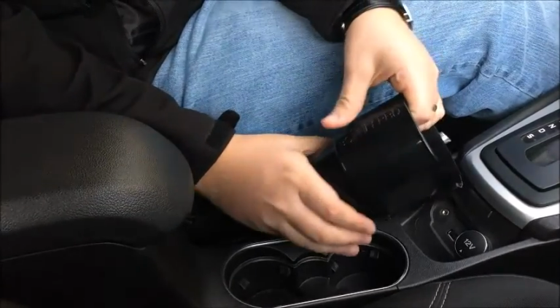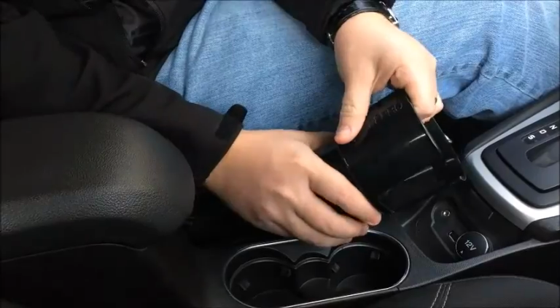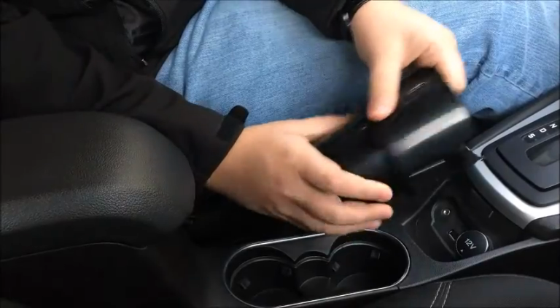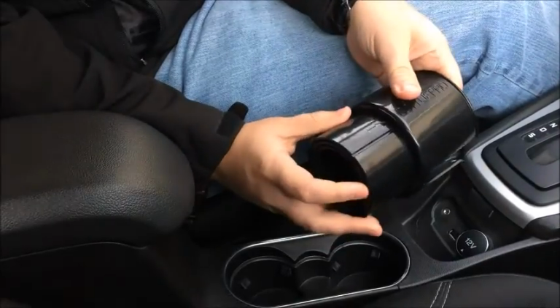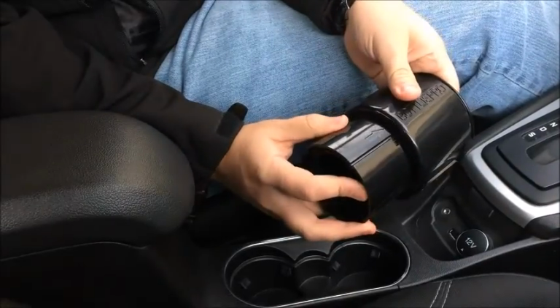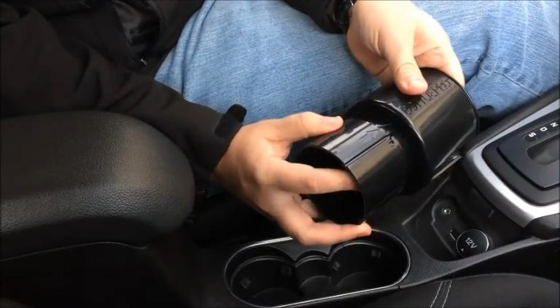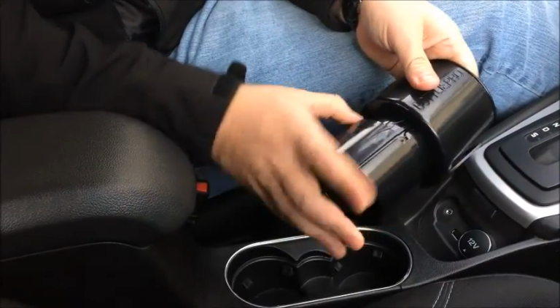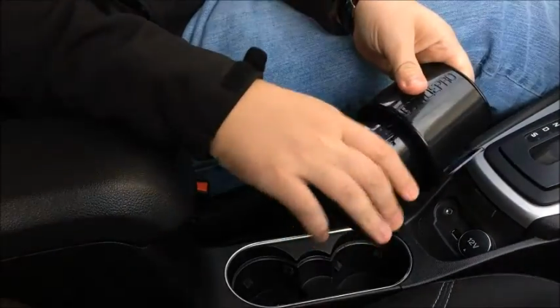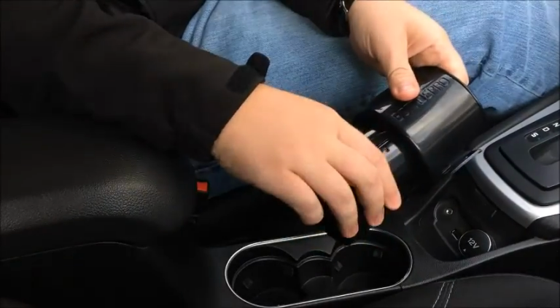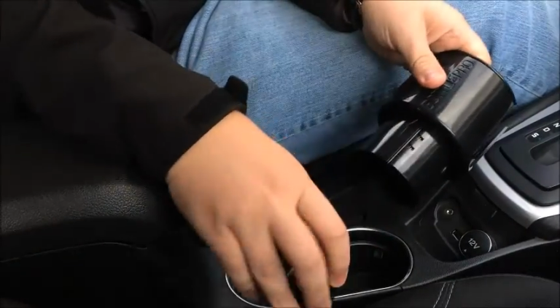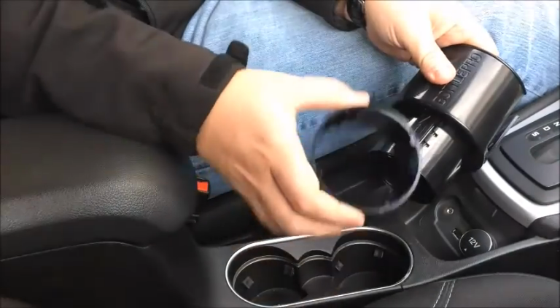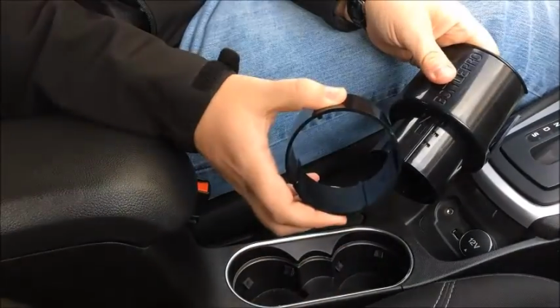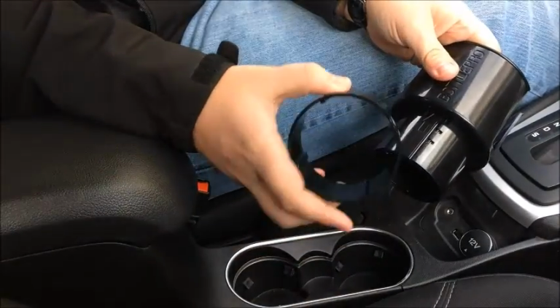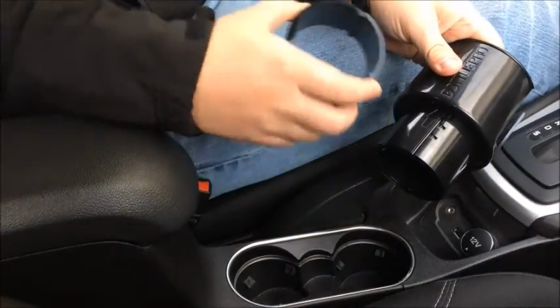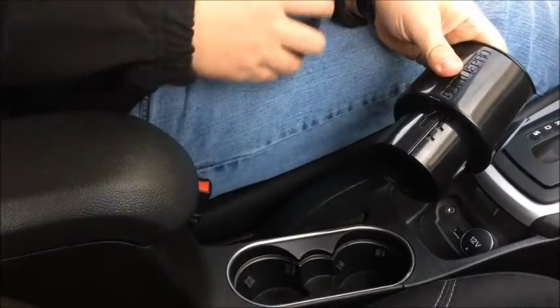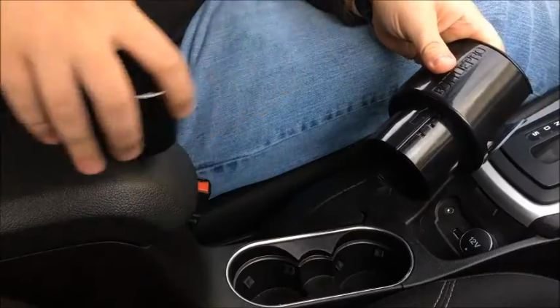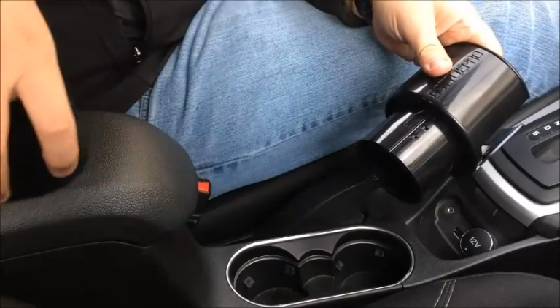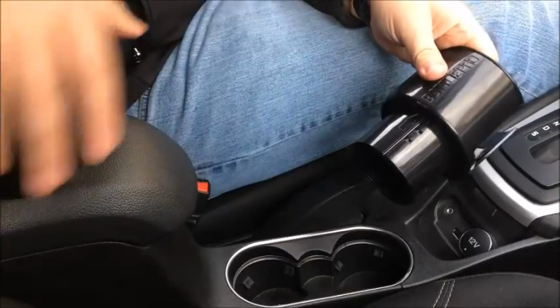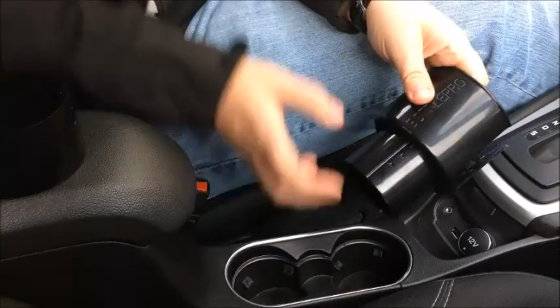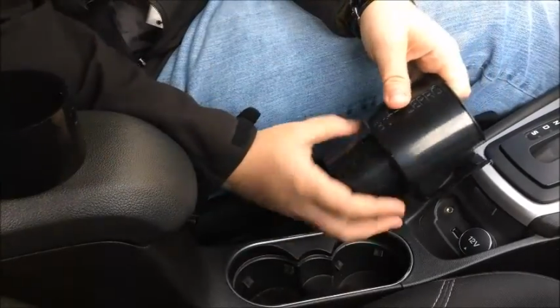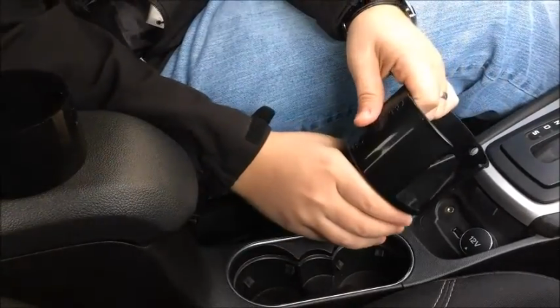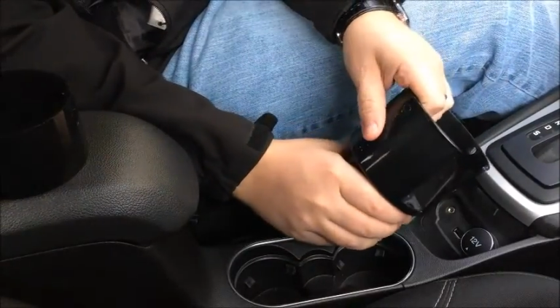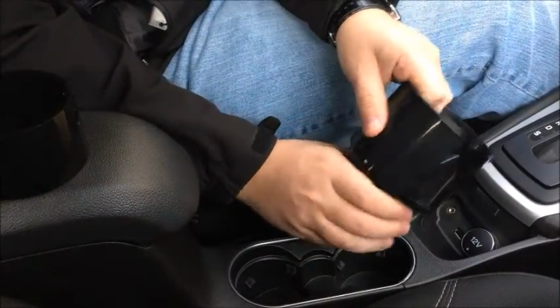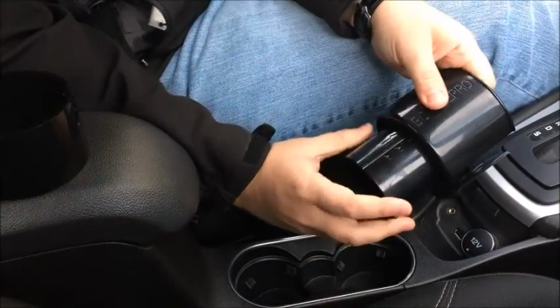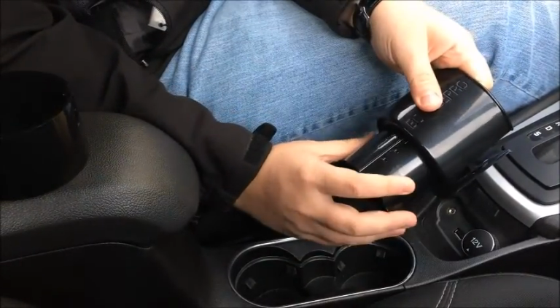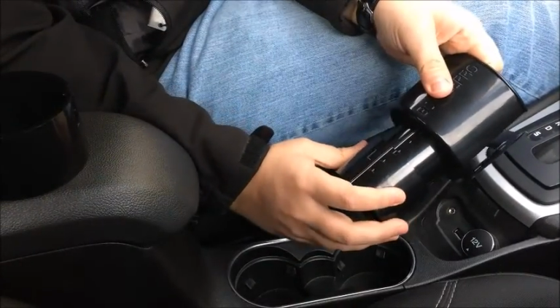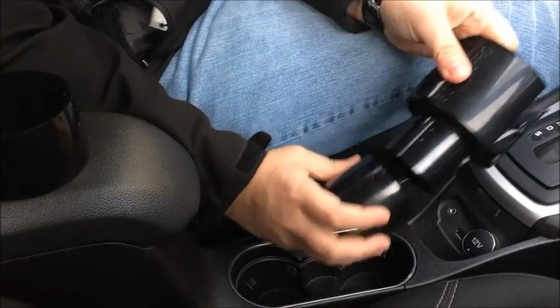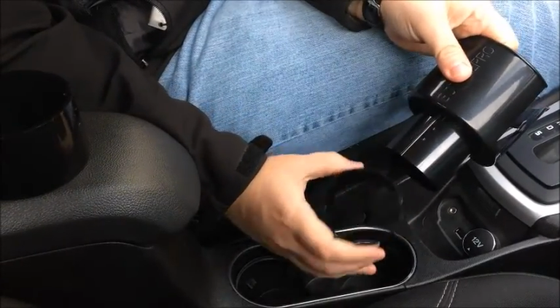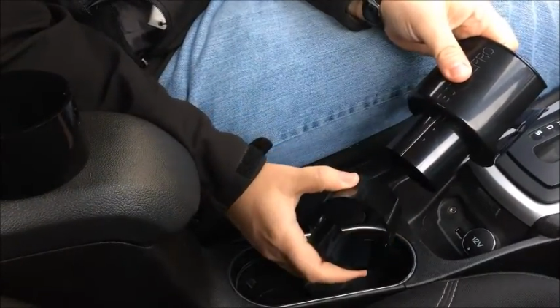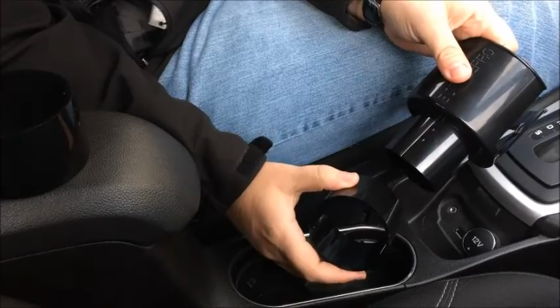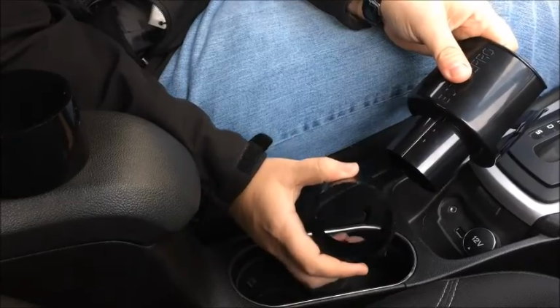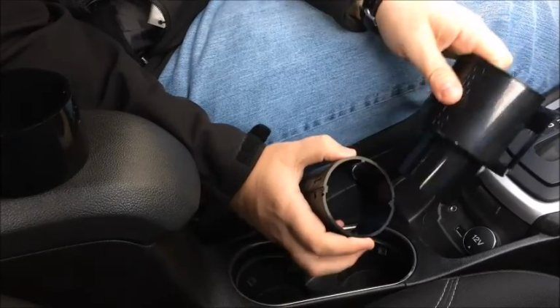Your Bottle Pro should come fully assembled. To take off the adapter rings, twist the base to the left until it clicks and slides straight off. Repeat that action for the inner ring to get to the smallest base size.